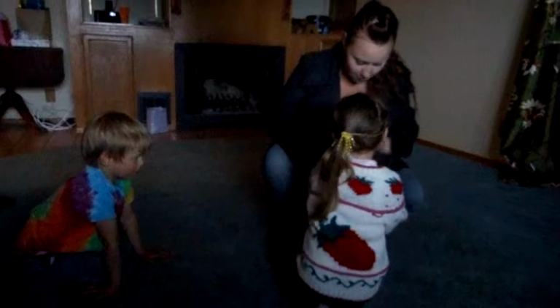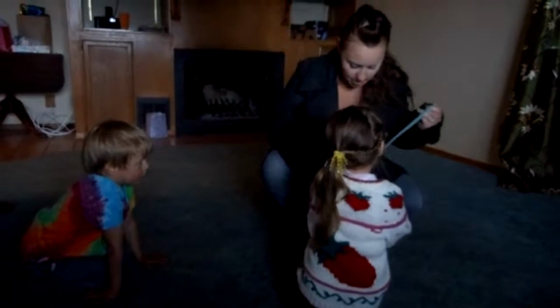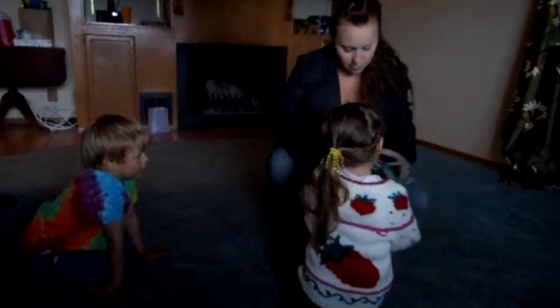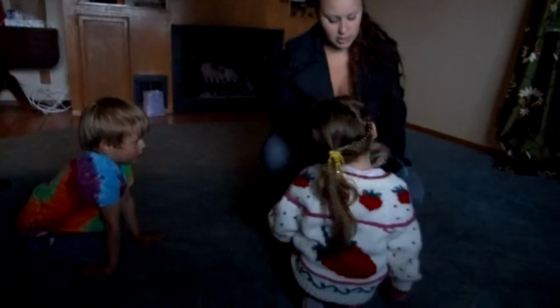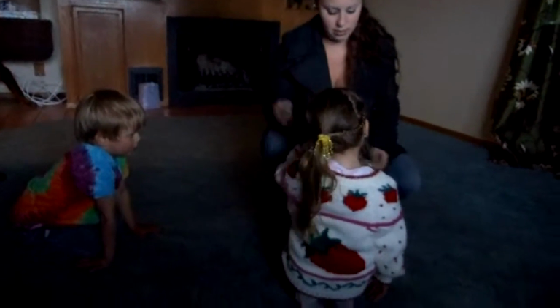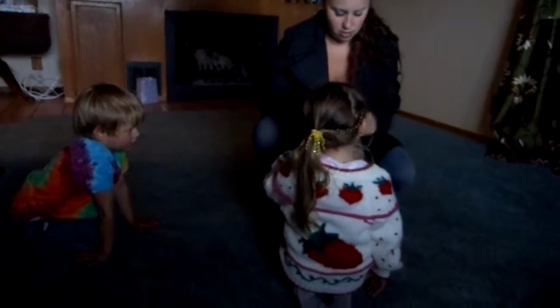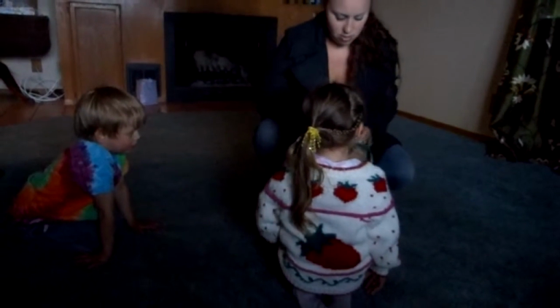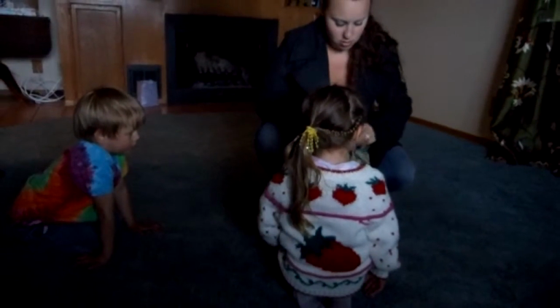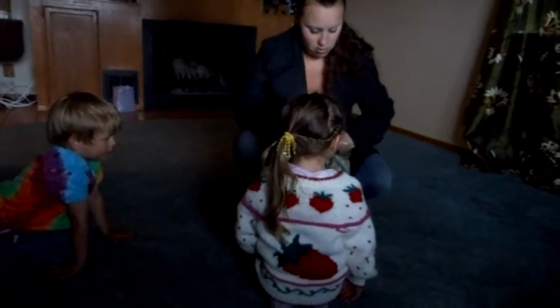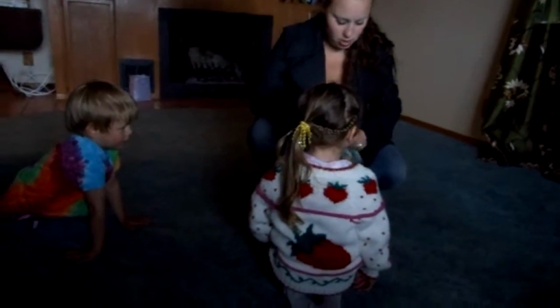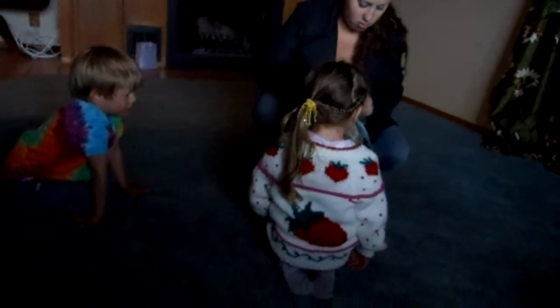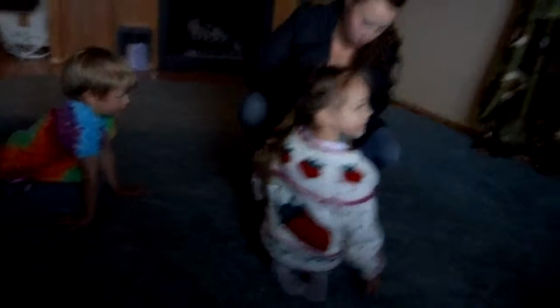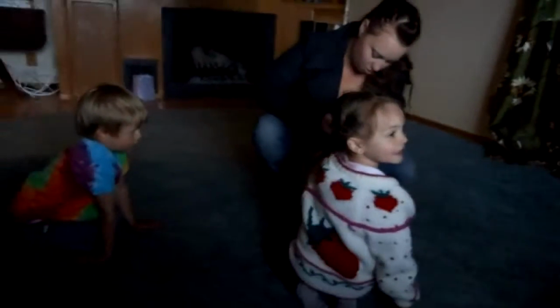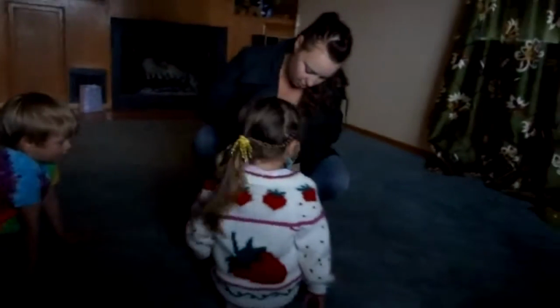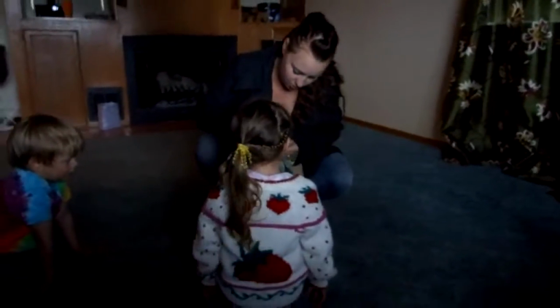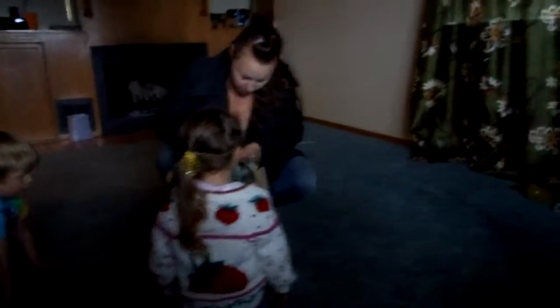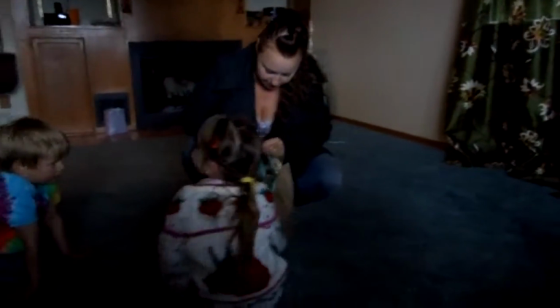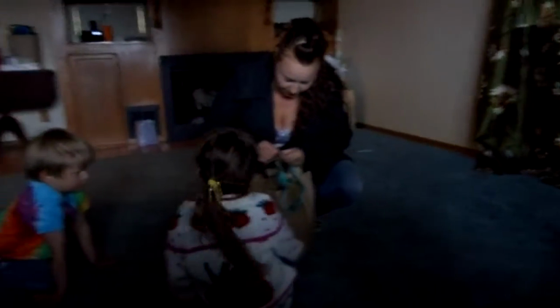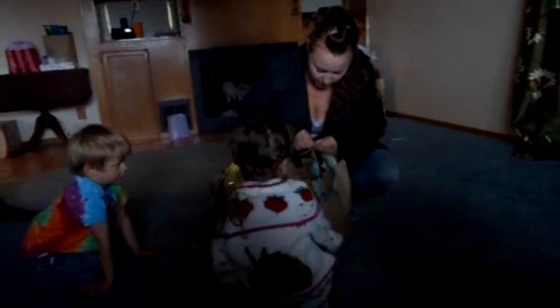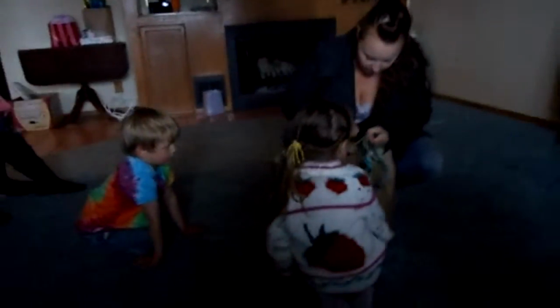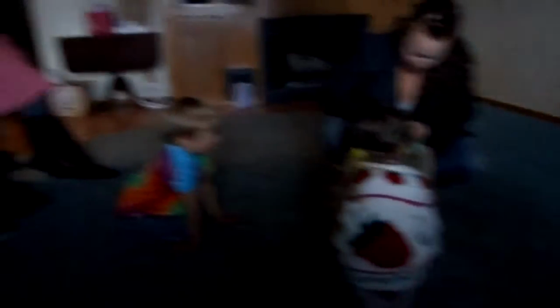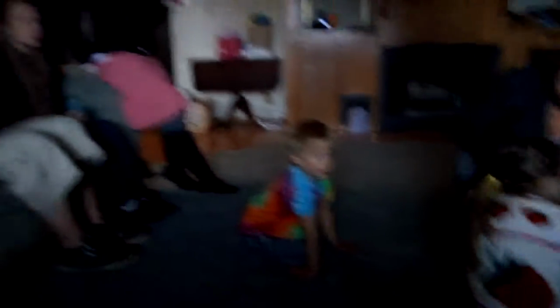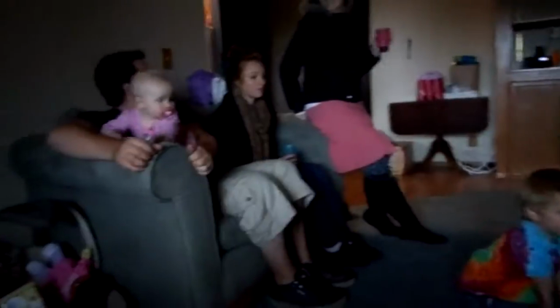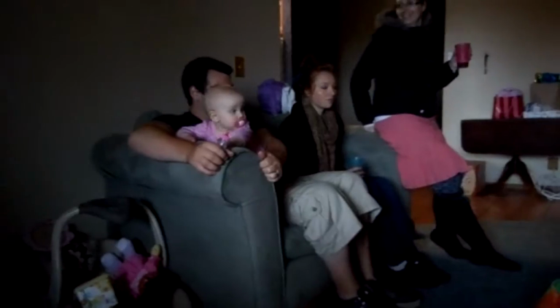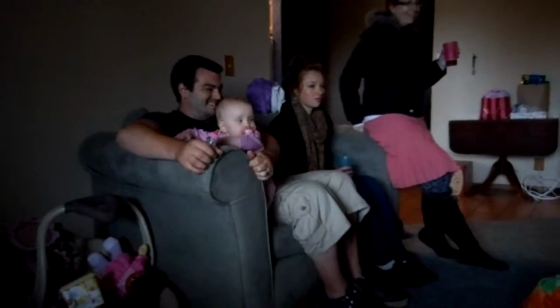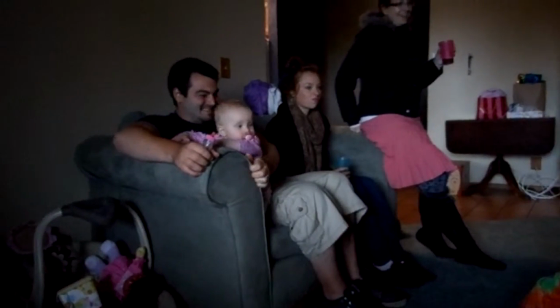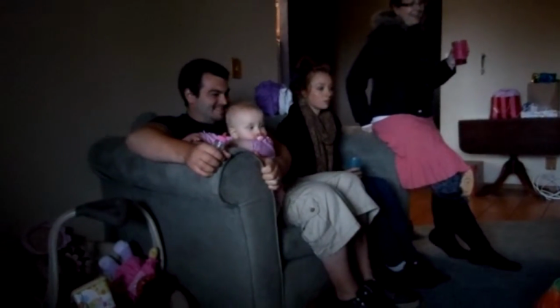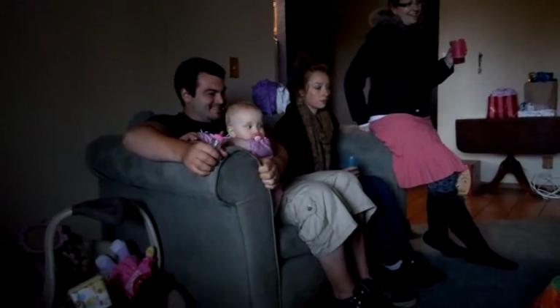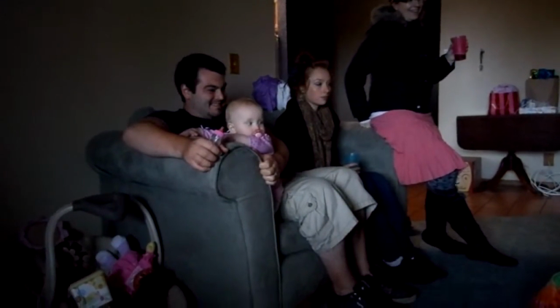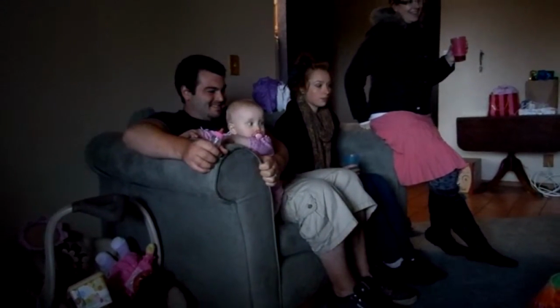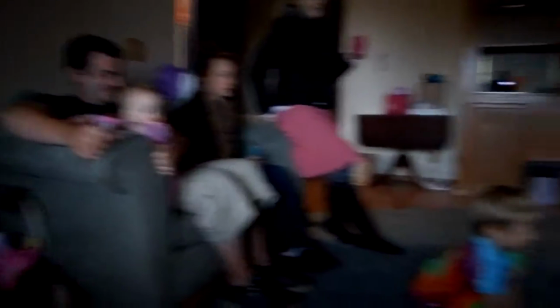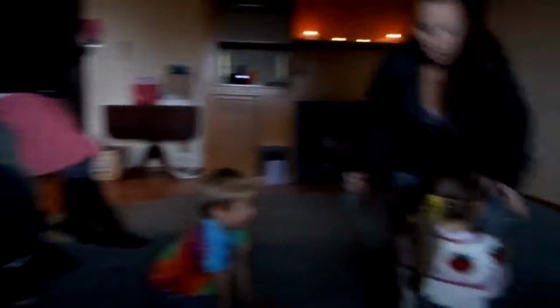We've got to take the bow off. Come on, let's take this off. Ready? Let's take this off. Boy, it's on there, bud. I usually just ripped the handles off. There you go.